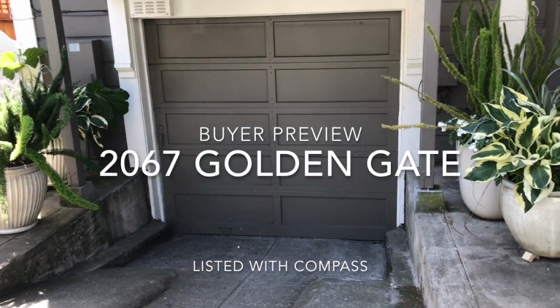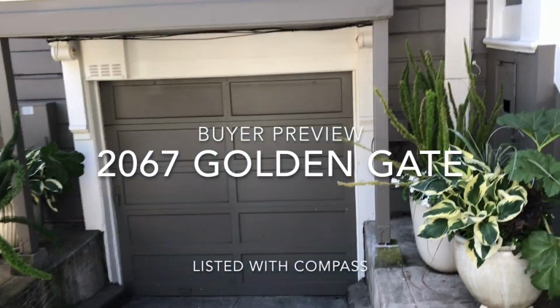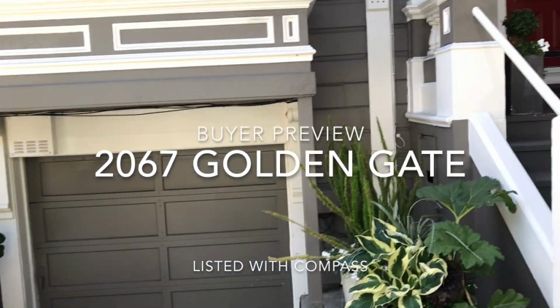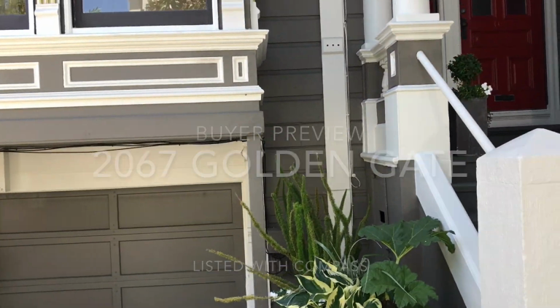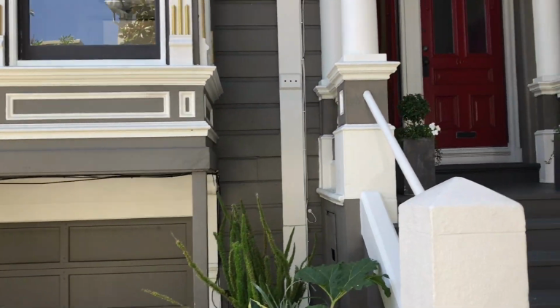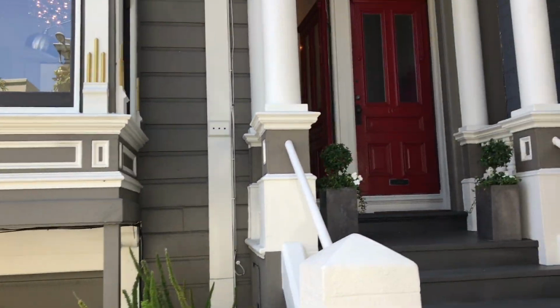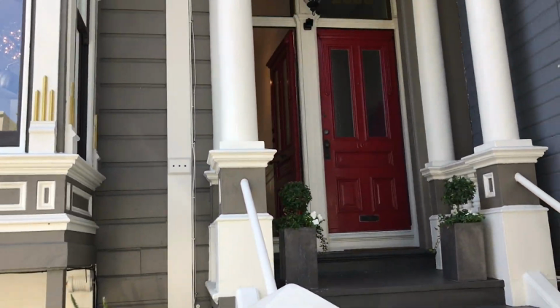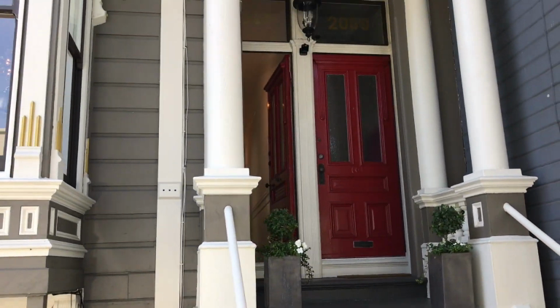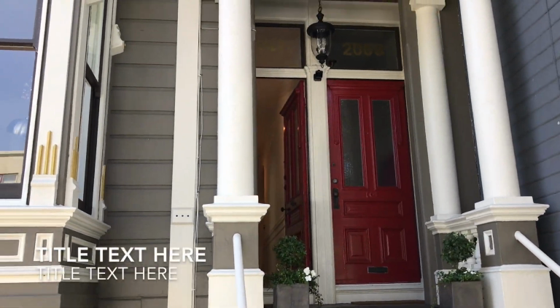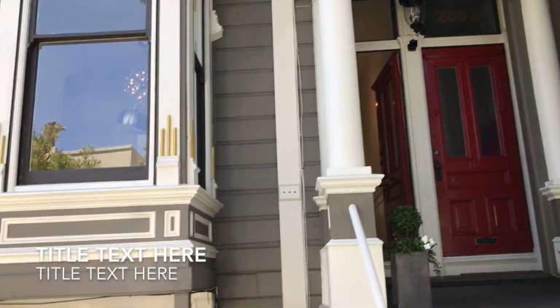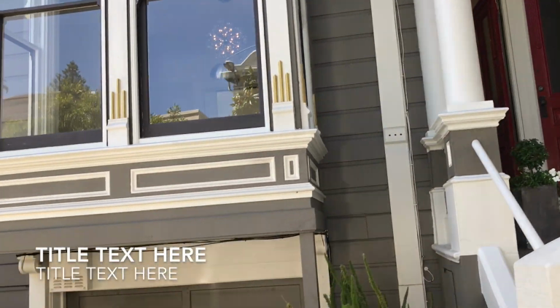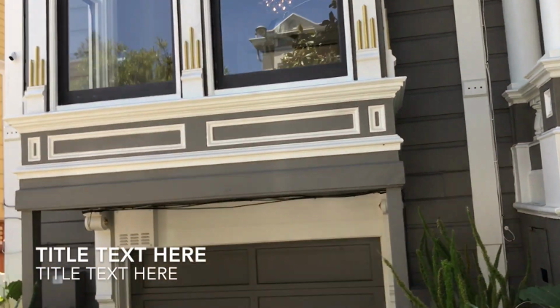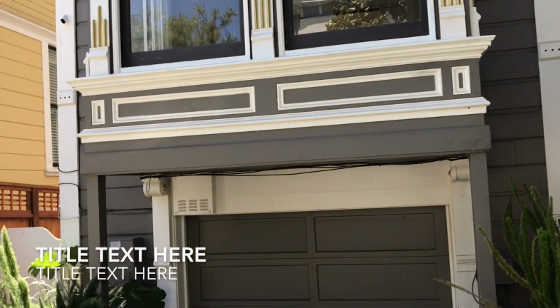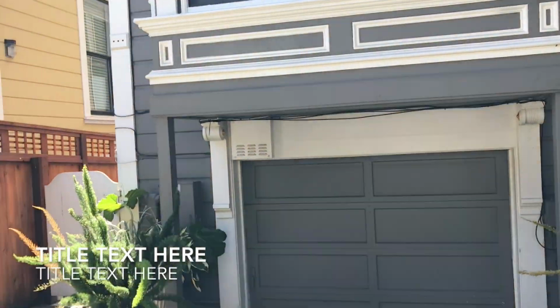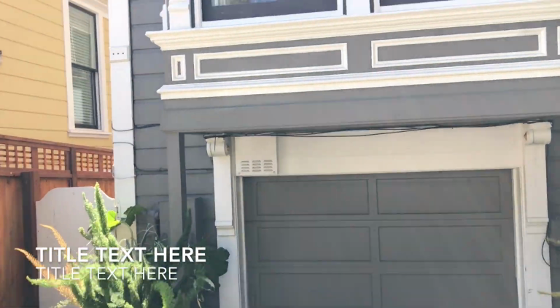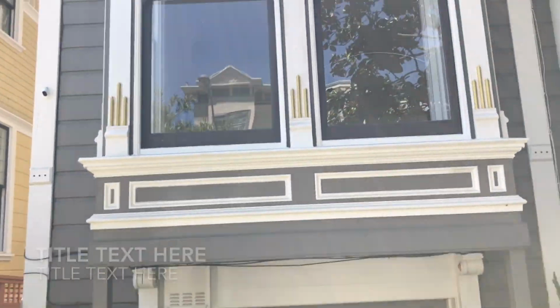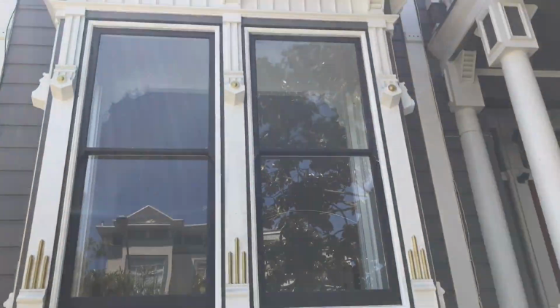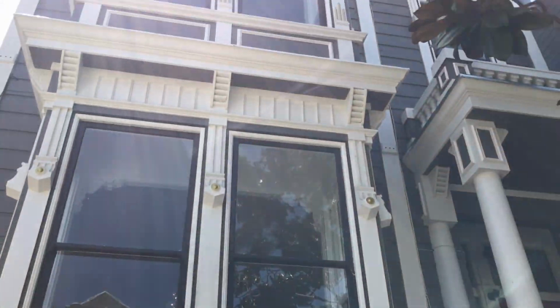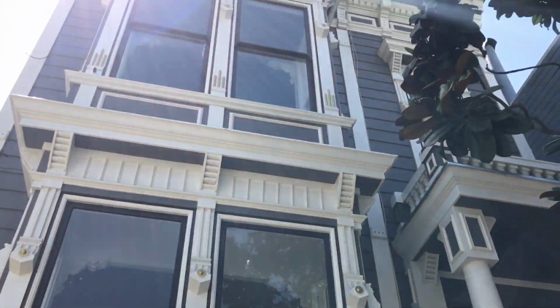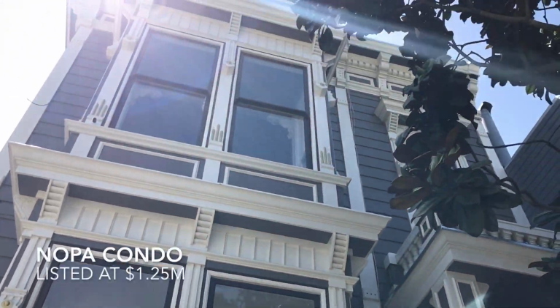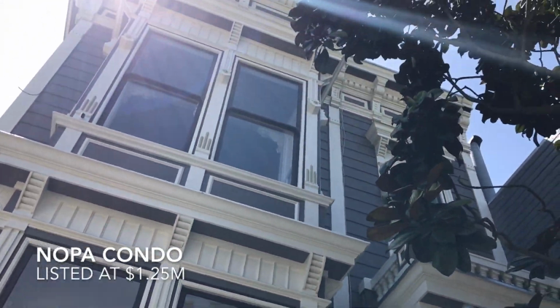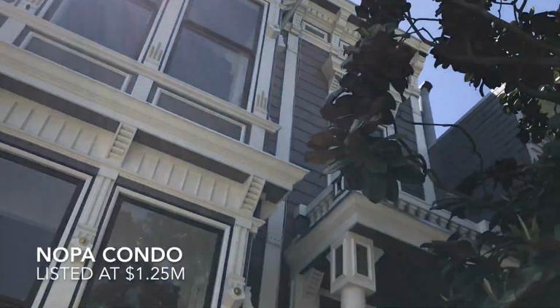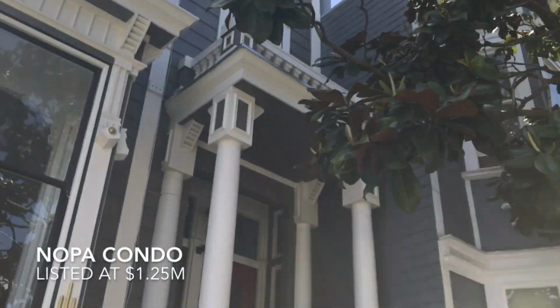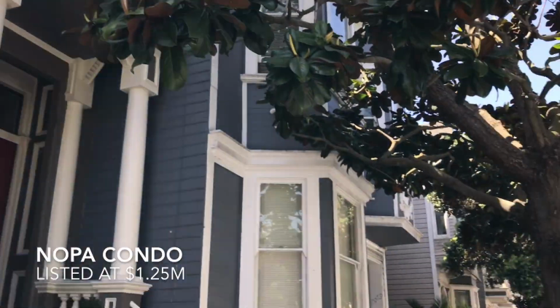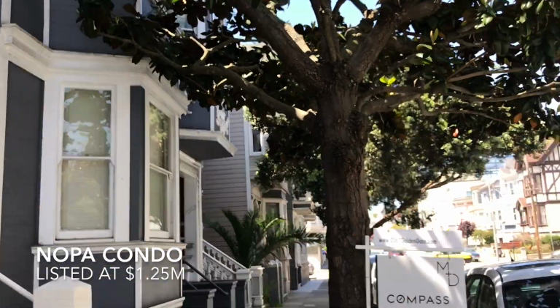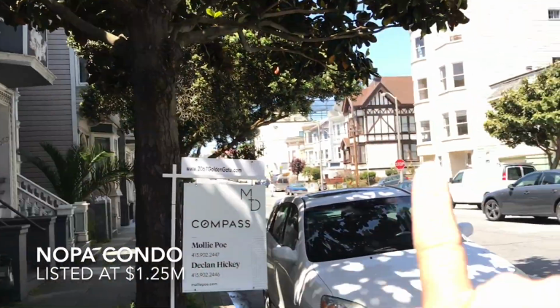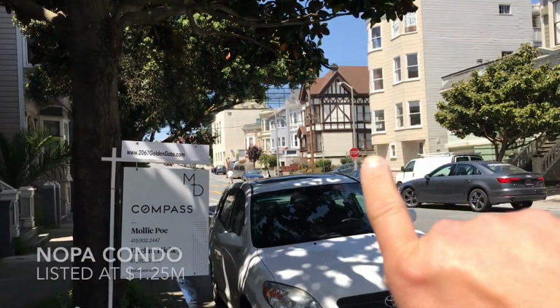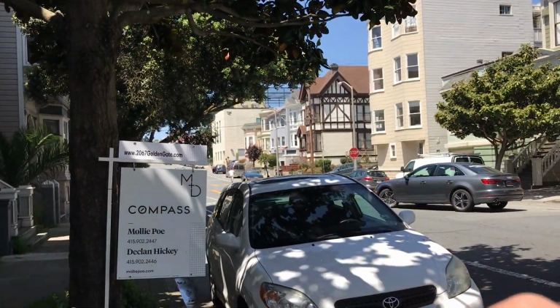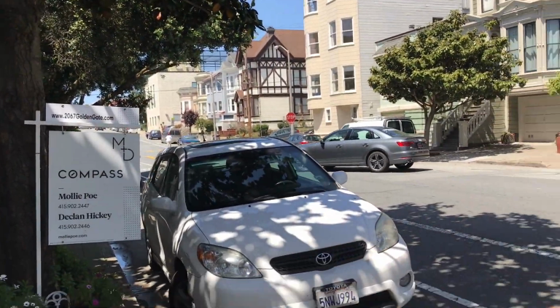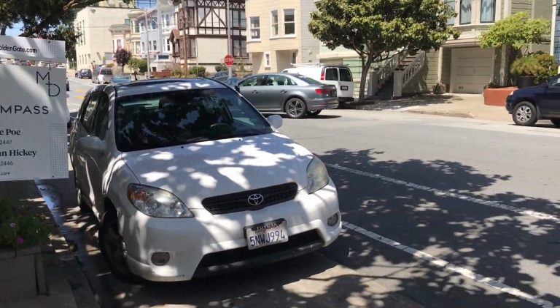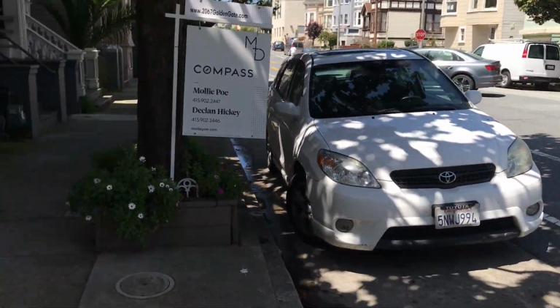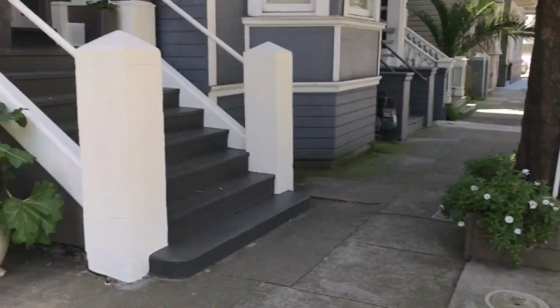Hello everybody, we are over here at 2067 Golden Gate. It is a beautiful condominium from Compass with Malepo and Declan. We're over at Central, which is over there, and Golden Gate, which is here.